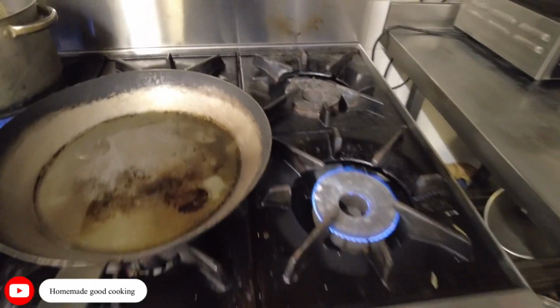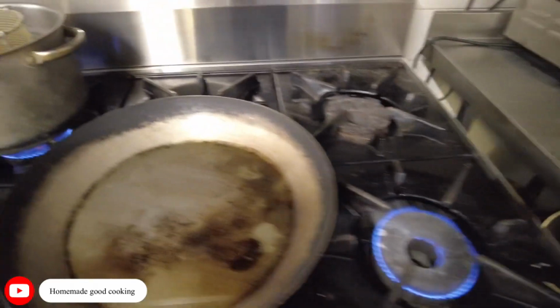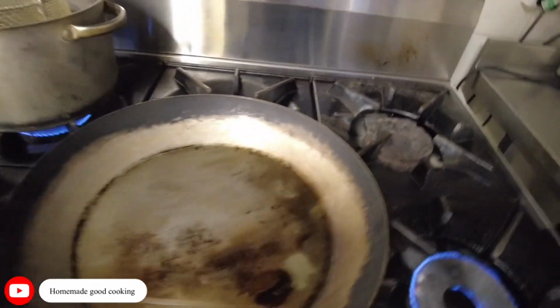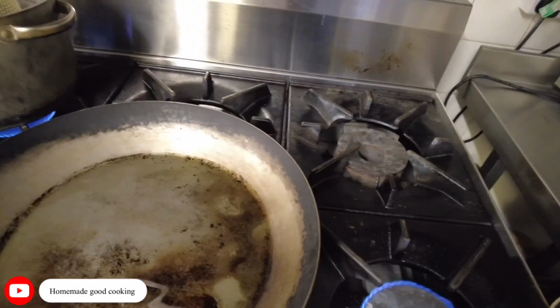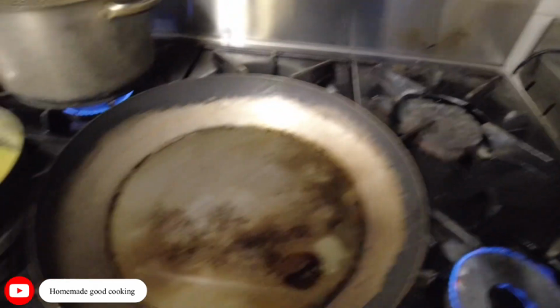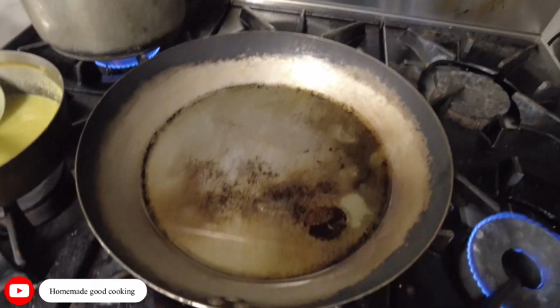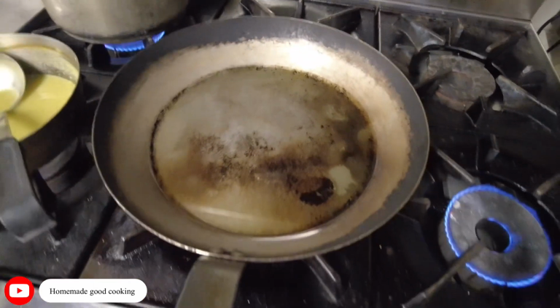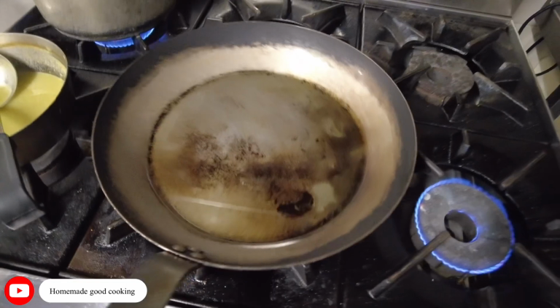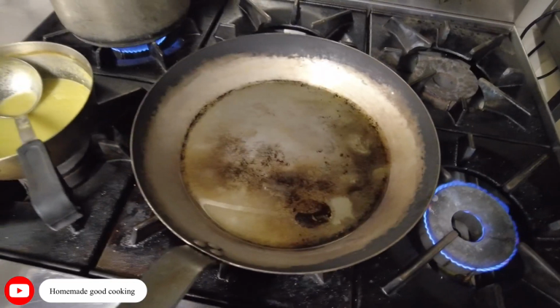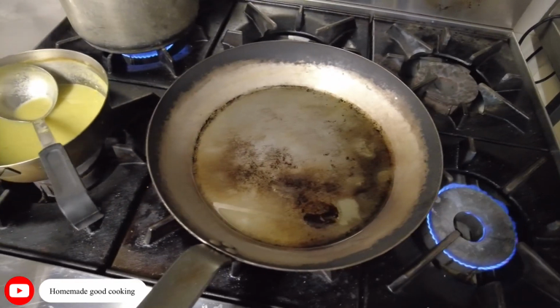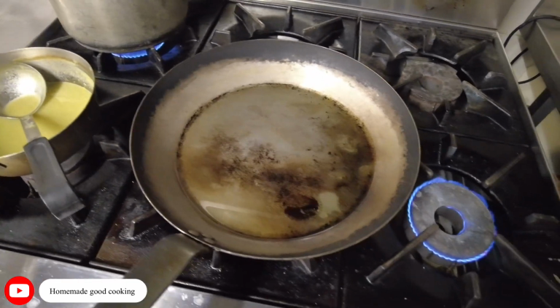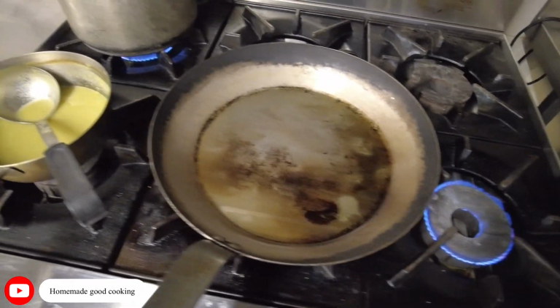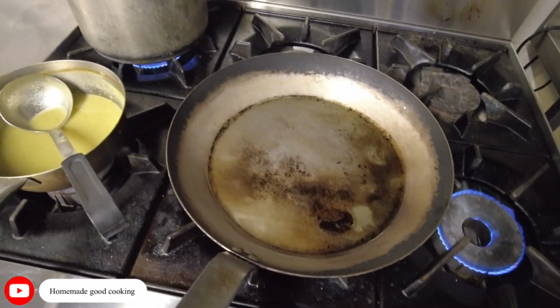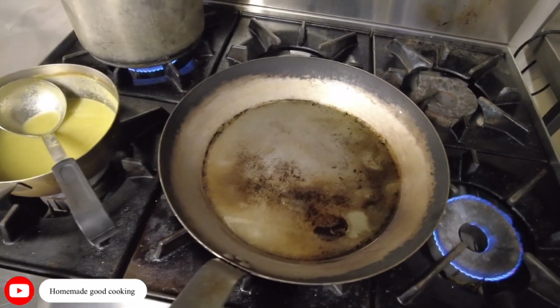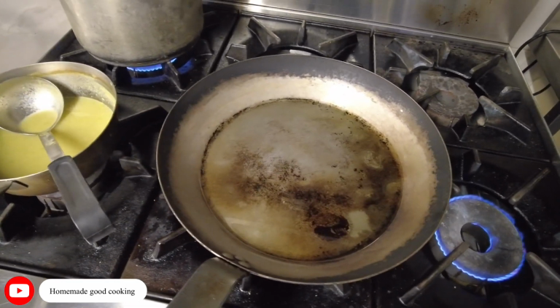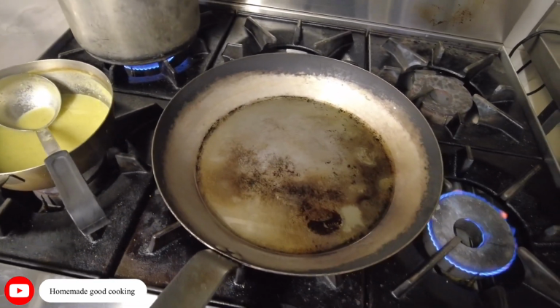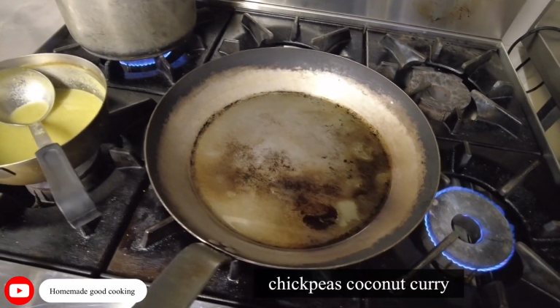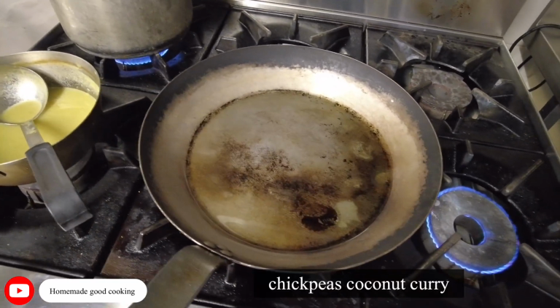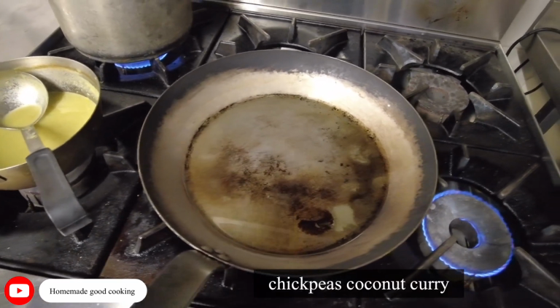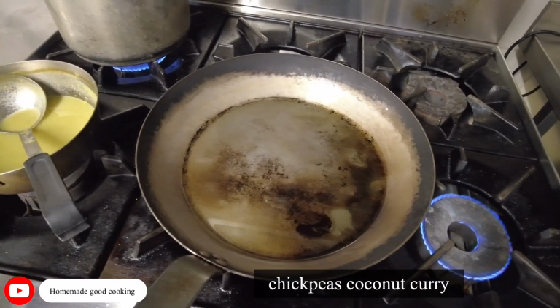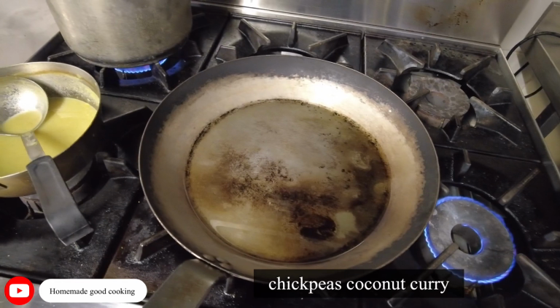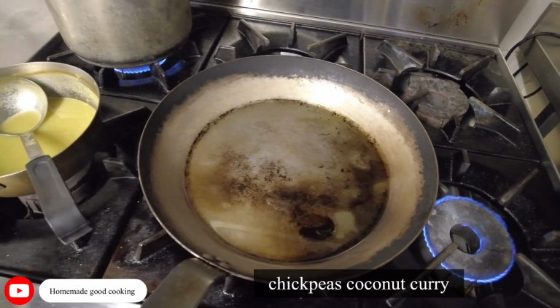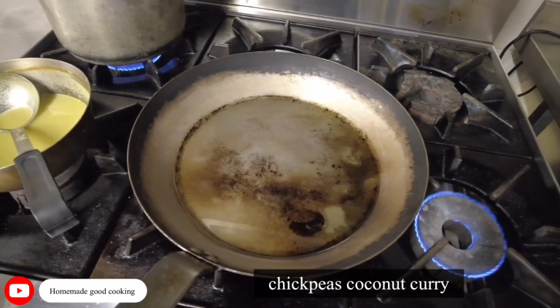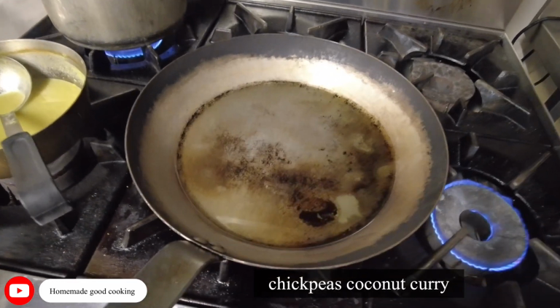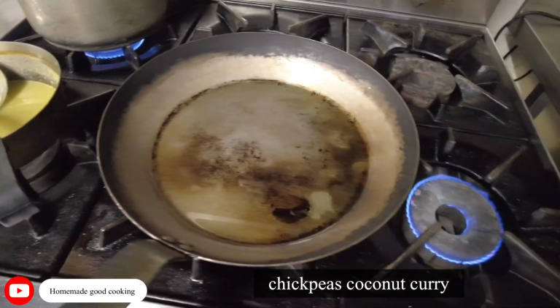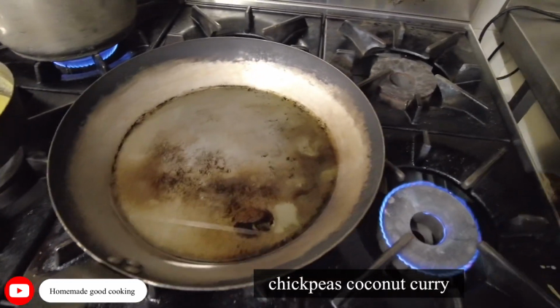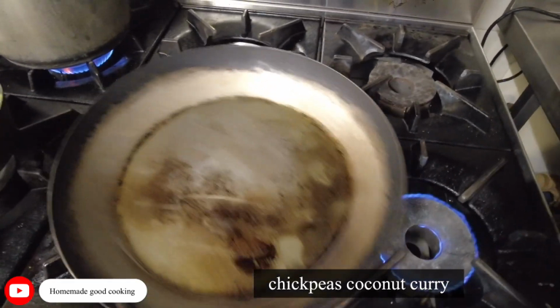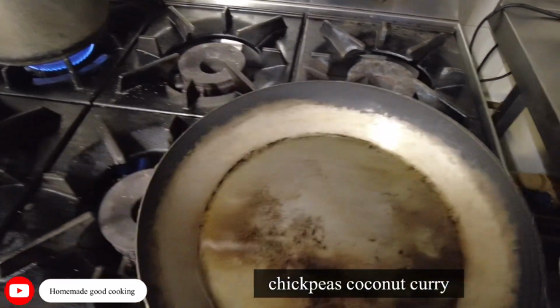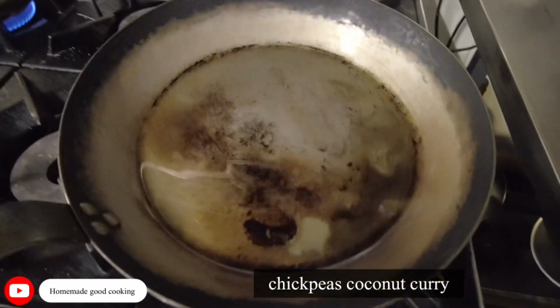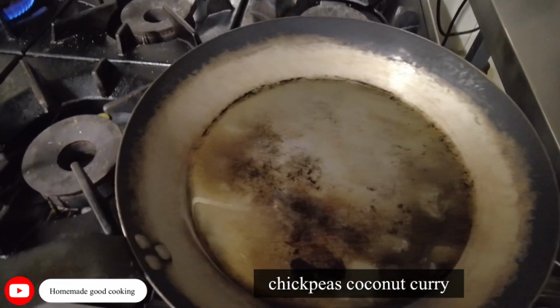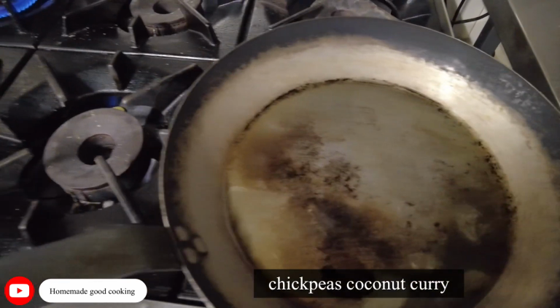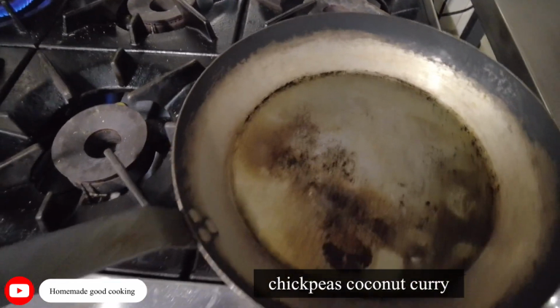Okay, so now I'm doing what we call chickpeas curry, or chickpeas coconut curry. So my pot is here, let's get it on.